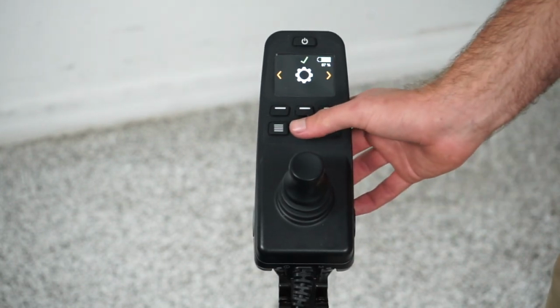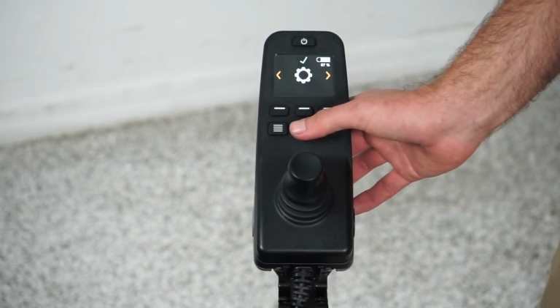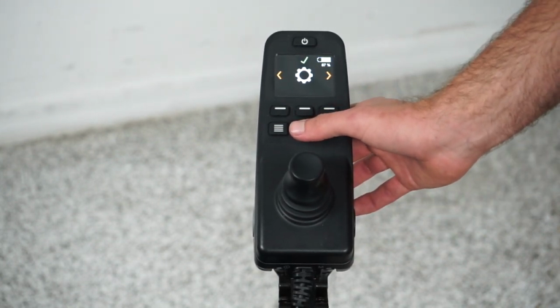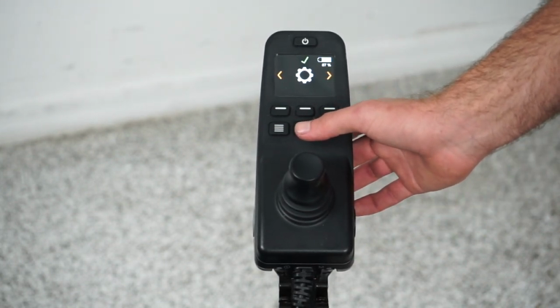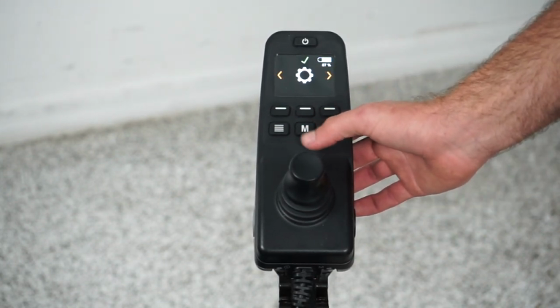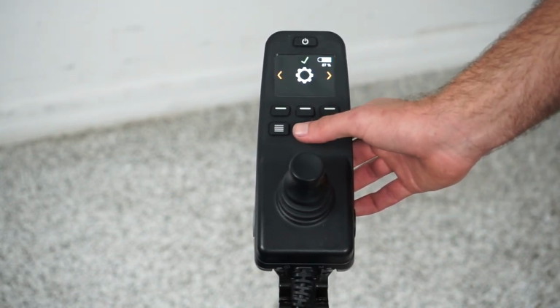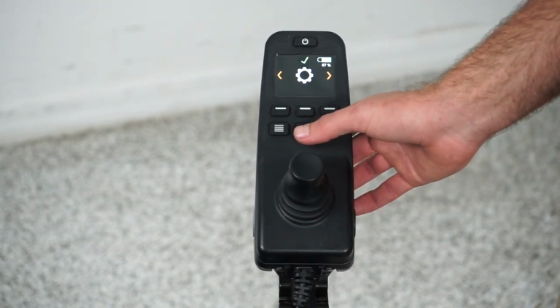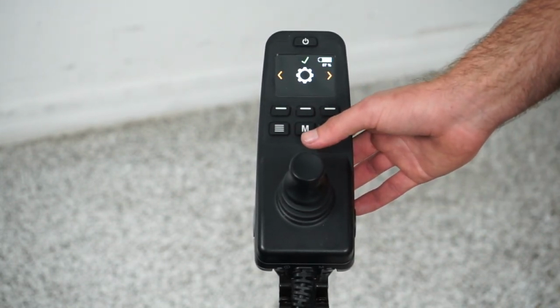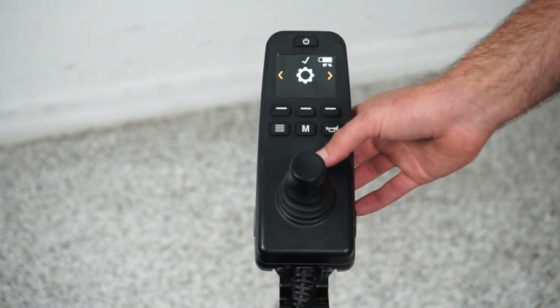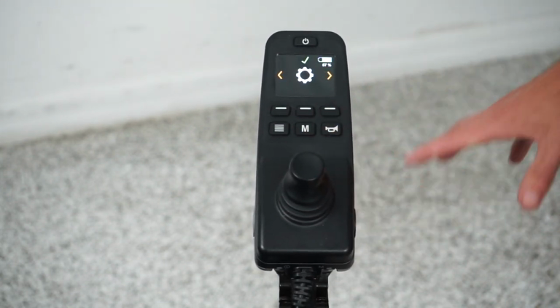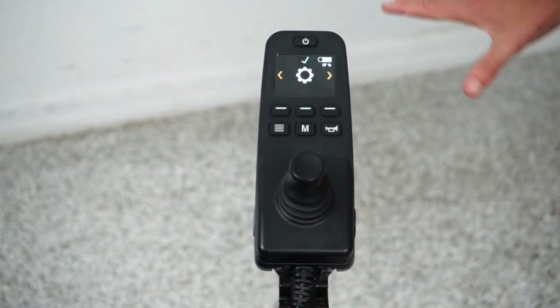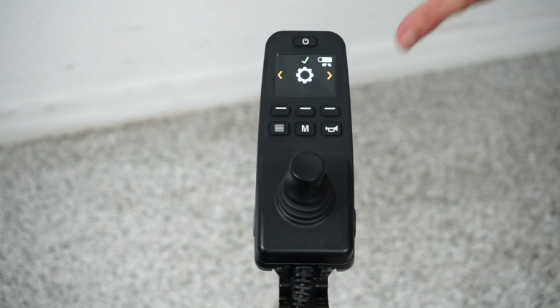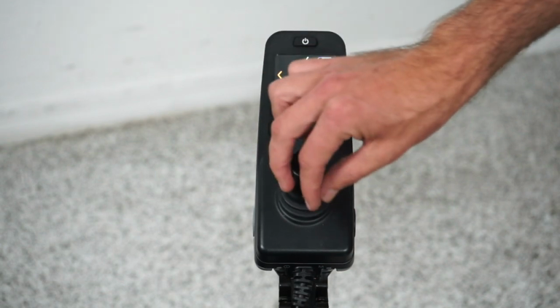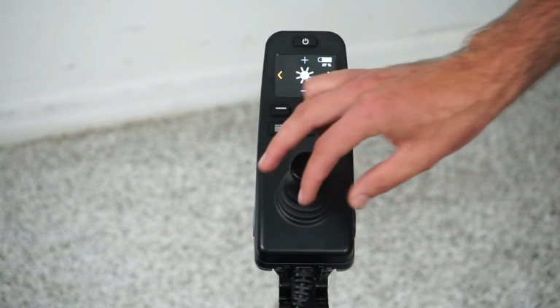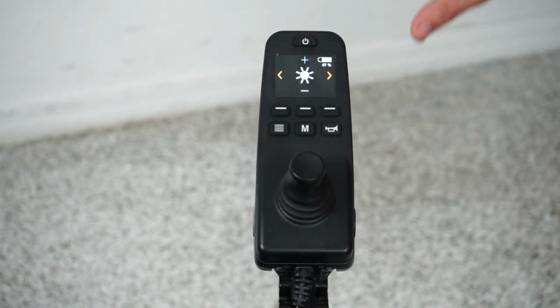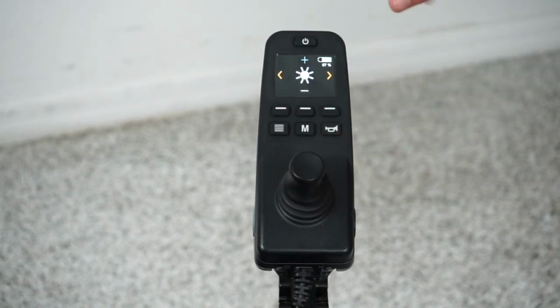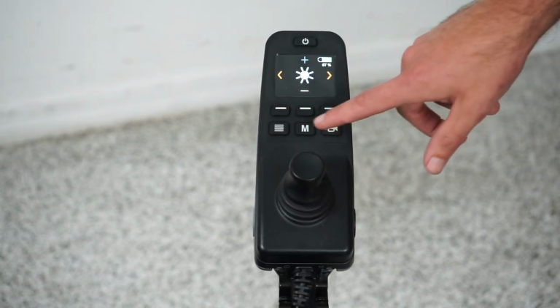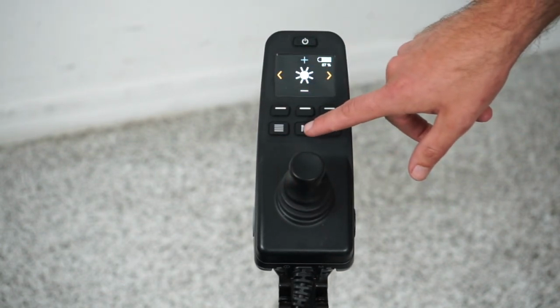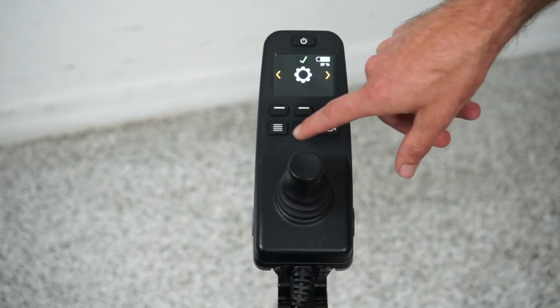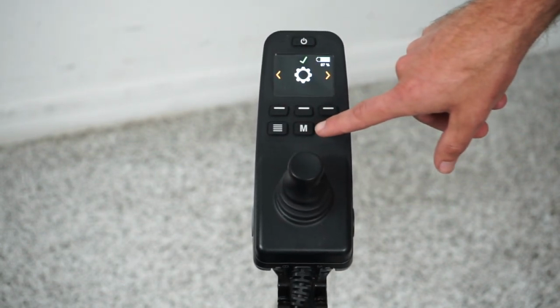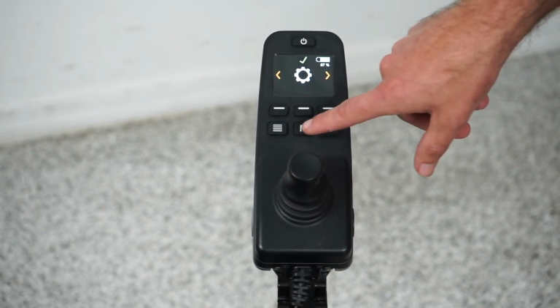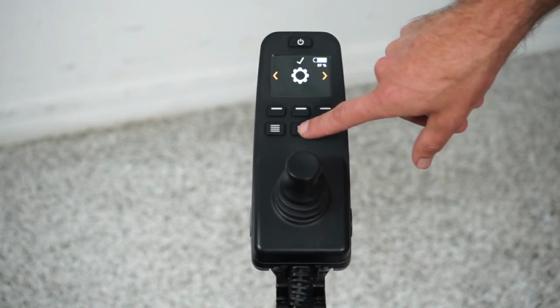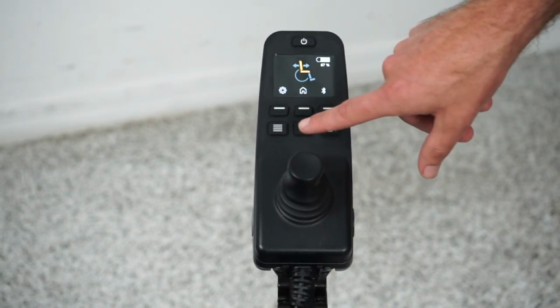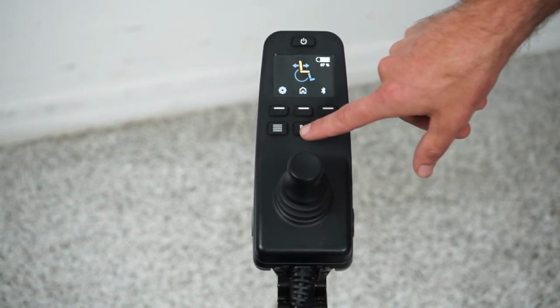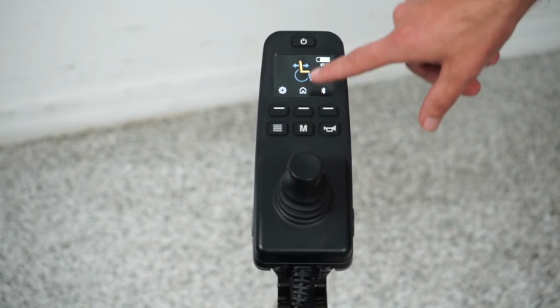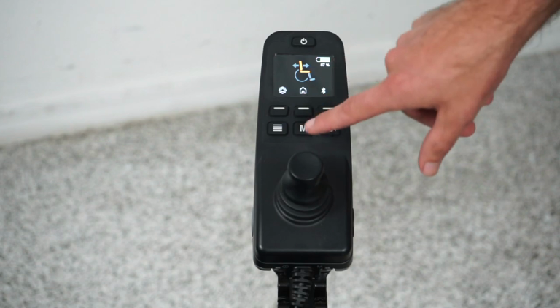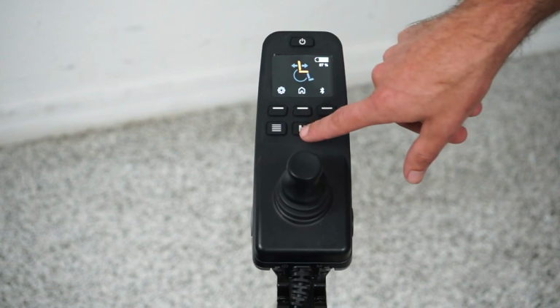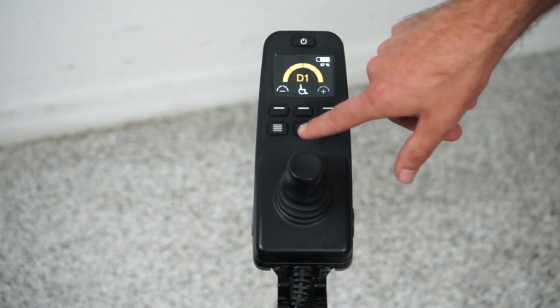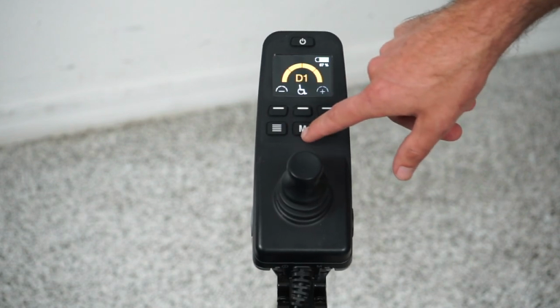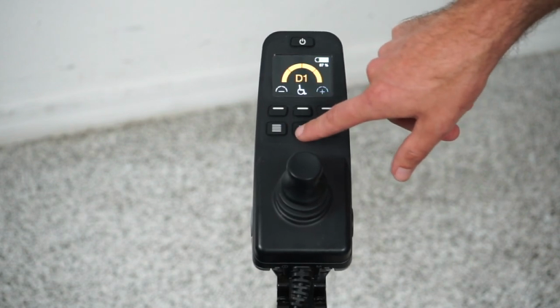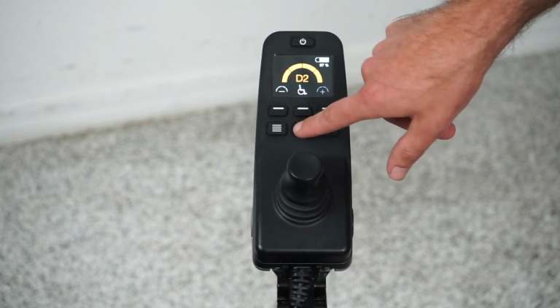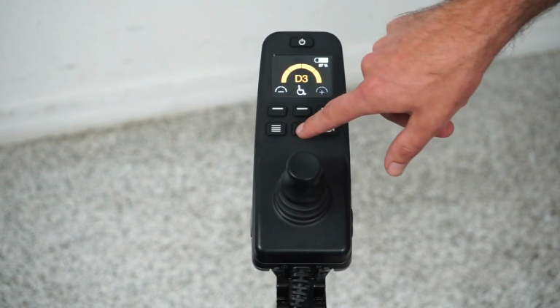If you get lost in these menus and it gets a little confusing, just press mode and you can get back to either your function menu or your driving profiles.